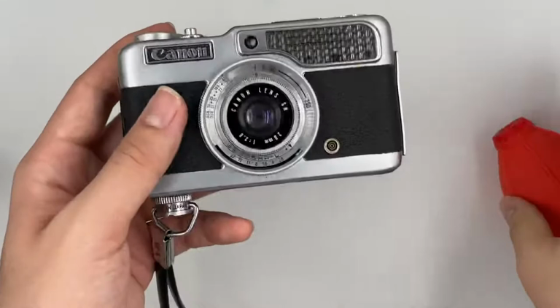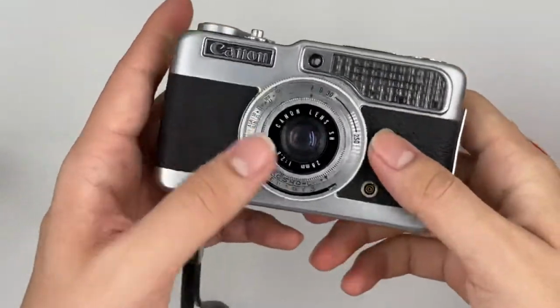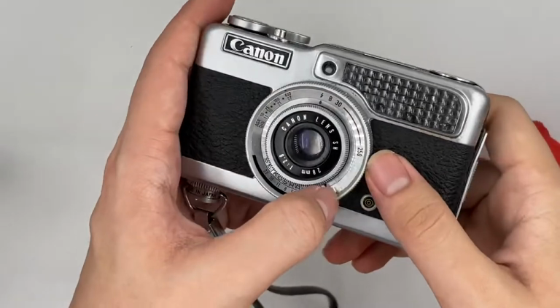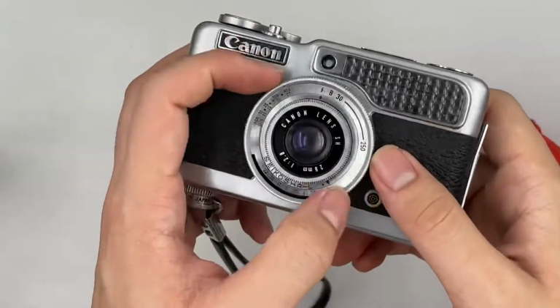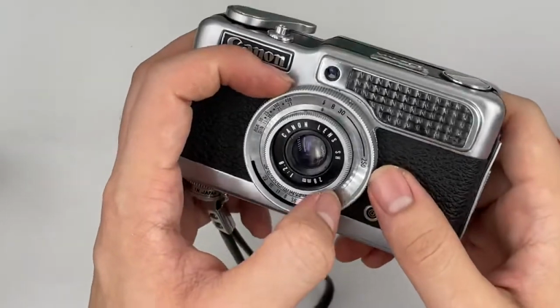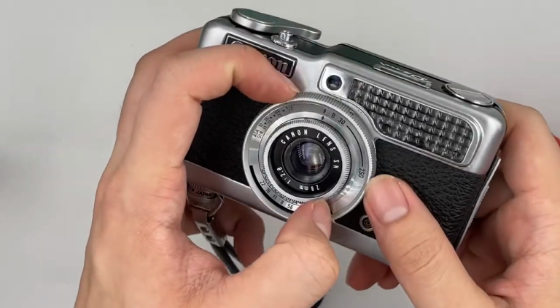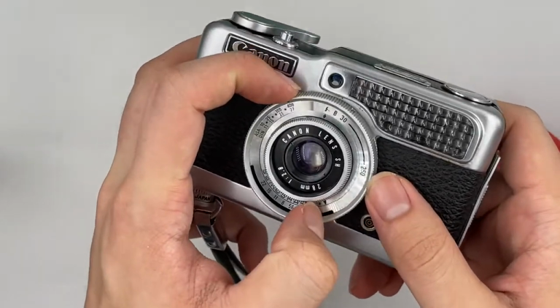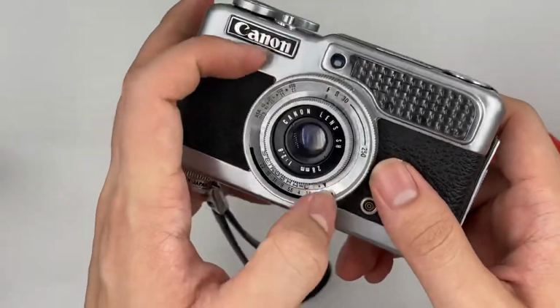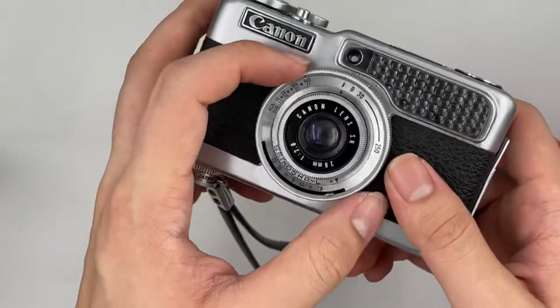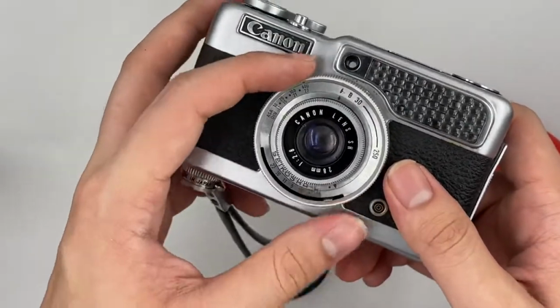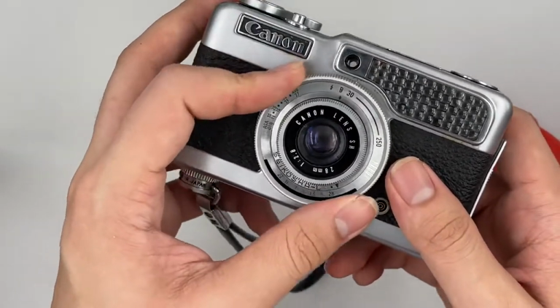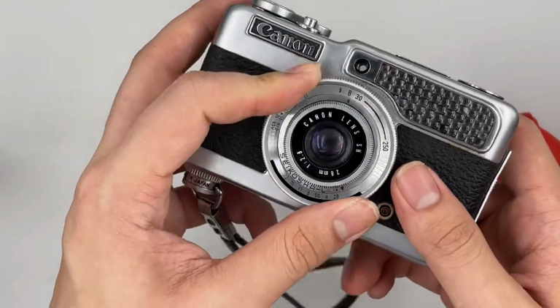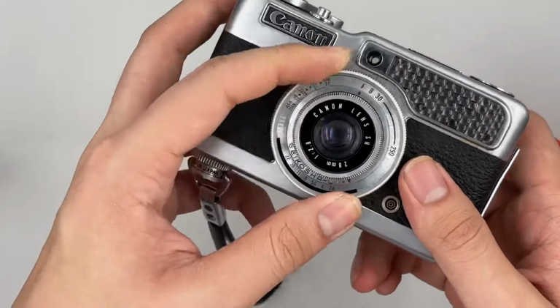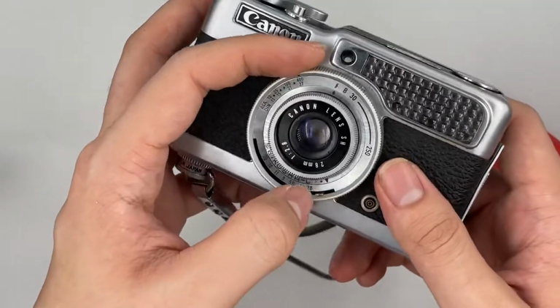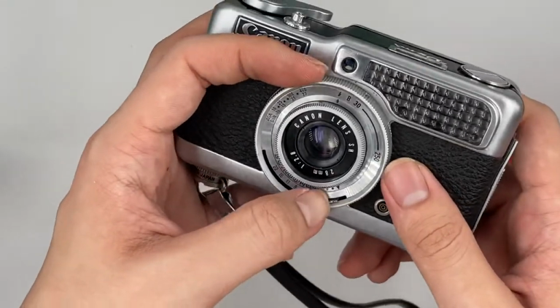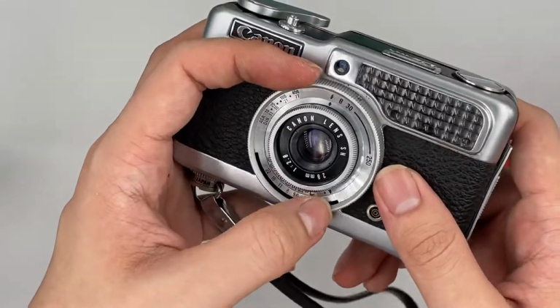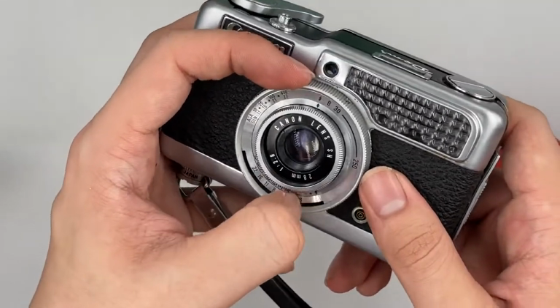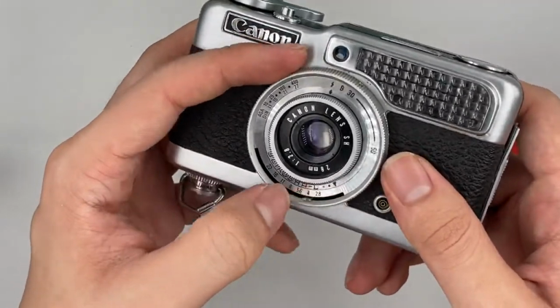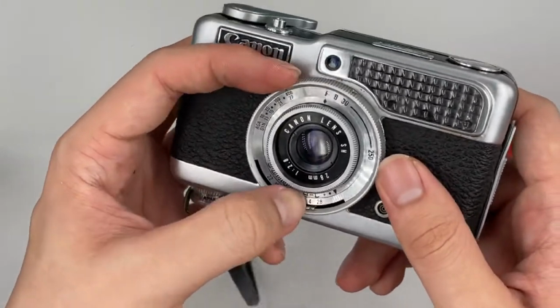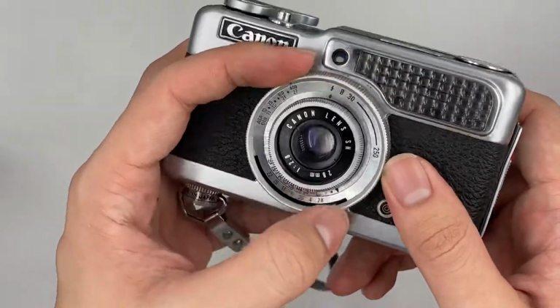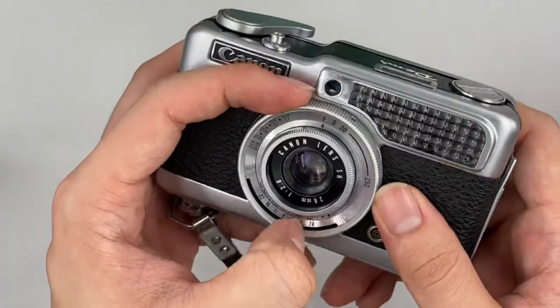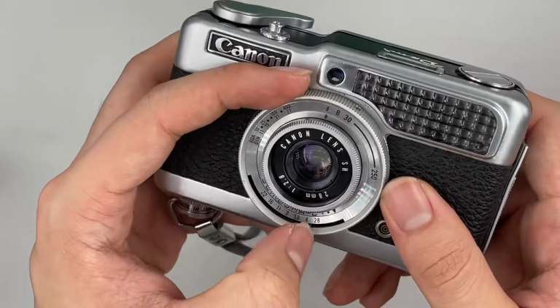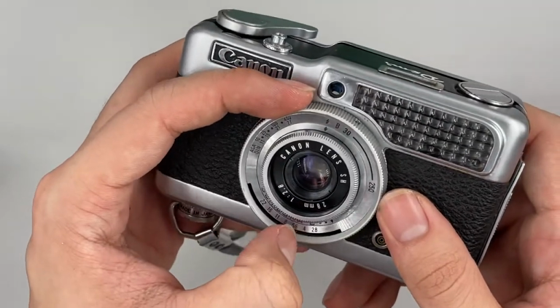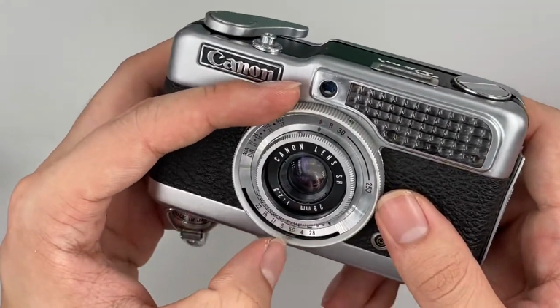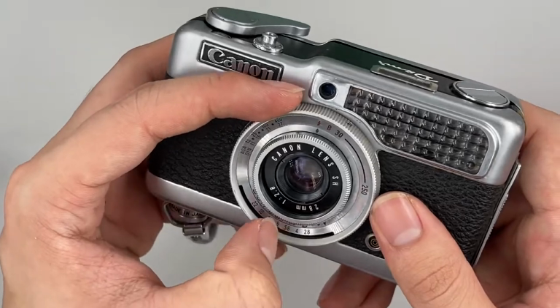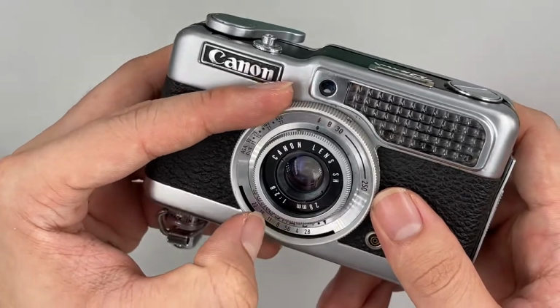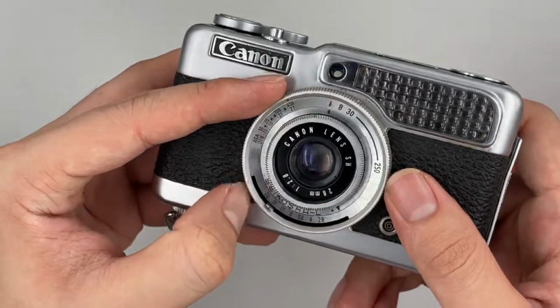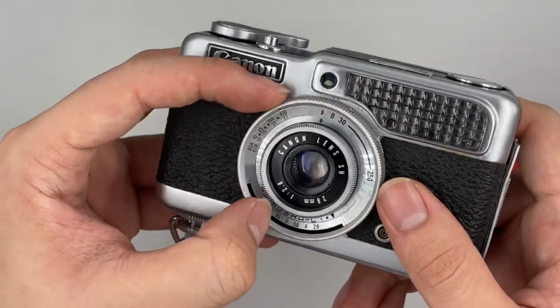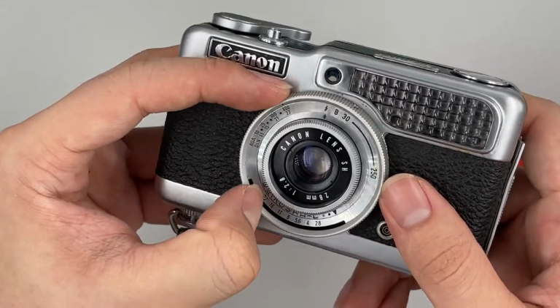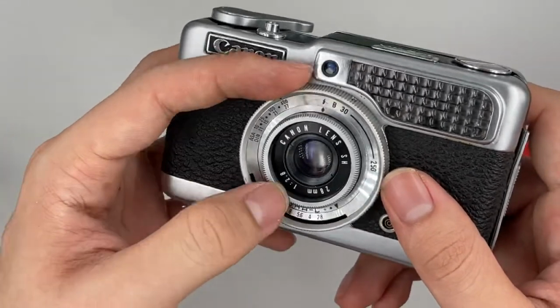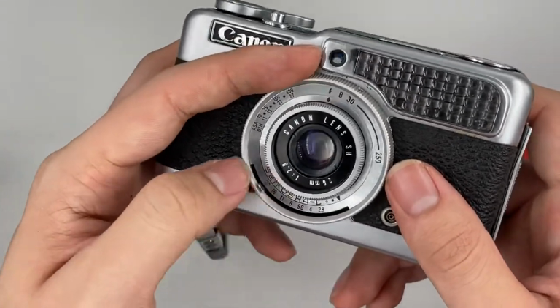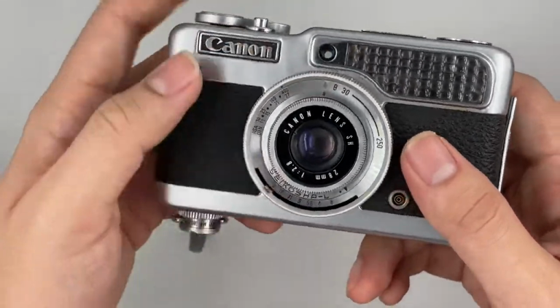And this is where you change the flash settings aperture. So you put it to flash first, and then you can change the aperture: 2.8, 4, 5.6, 8, 11, and then 8, 11, 16, and 32.